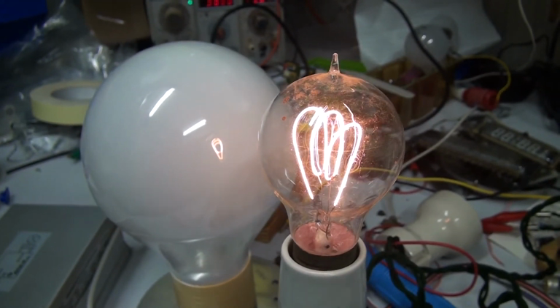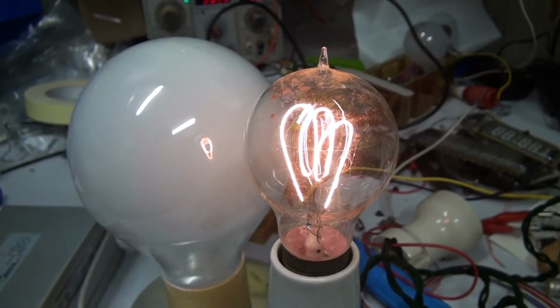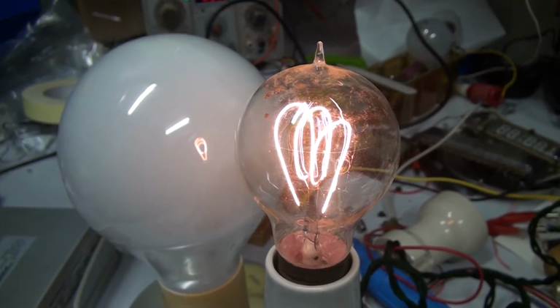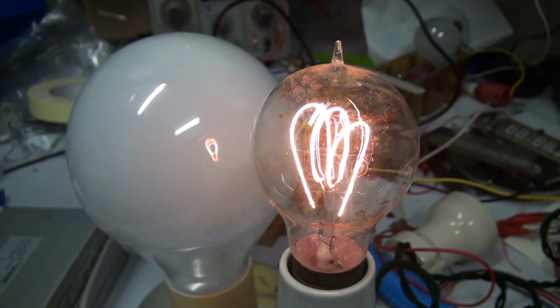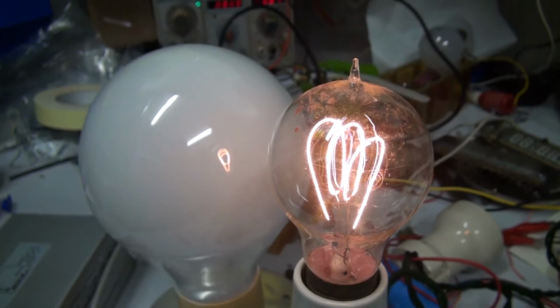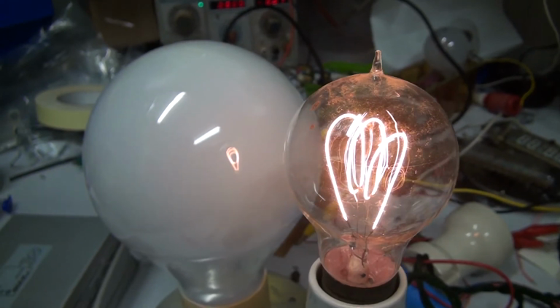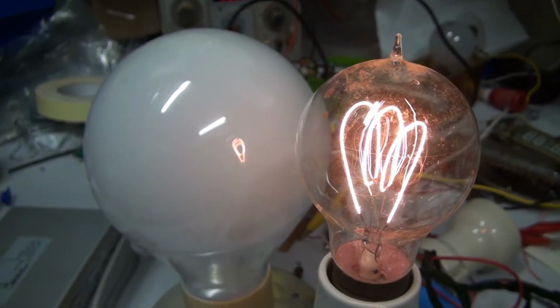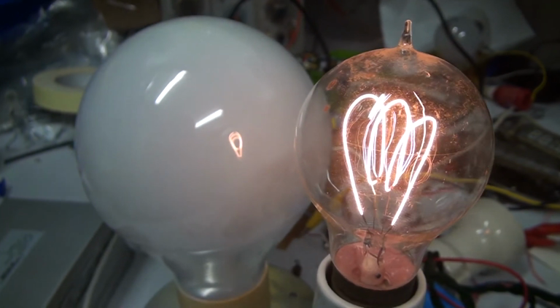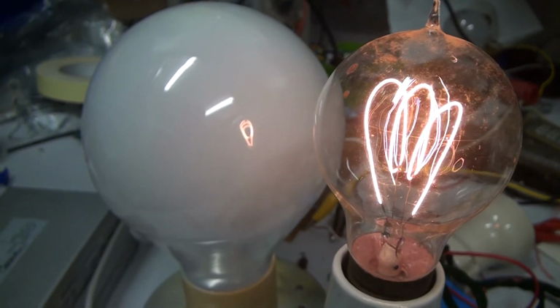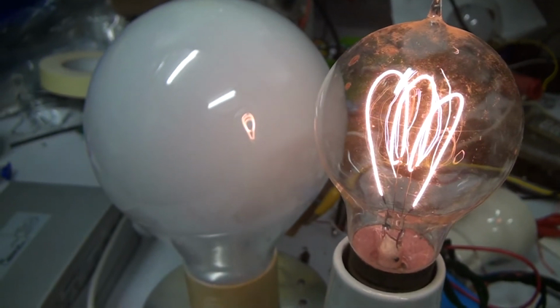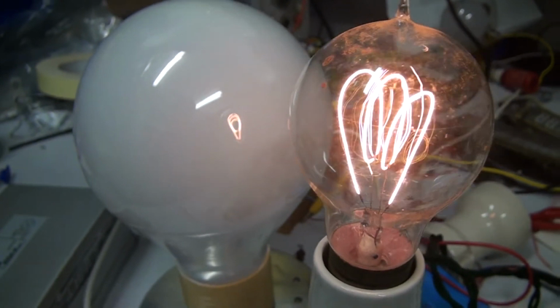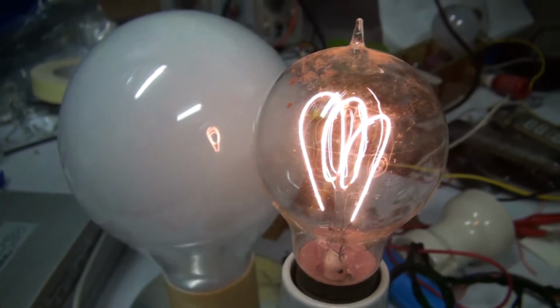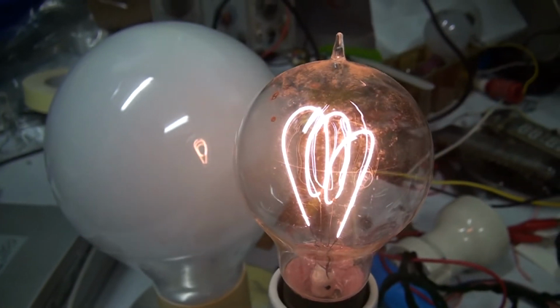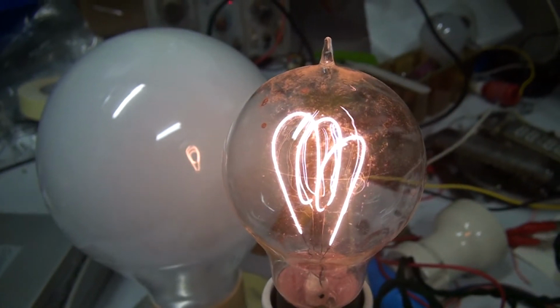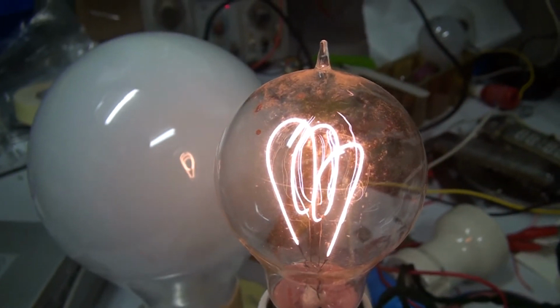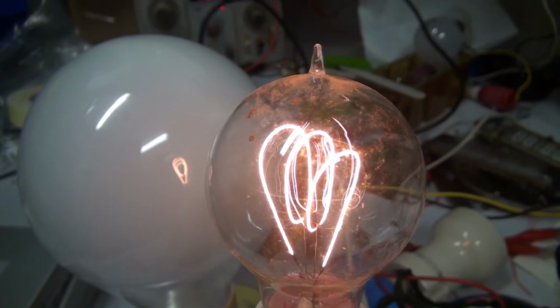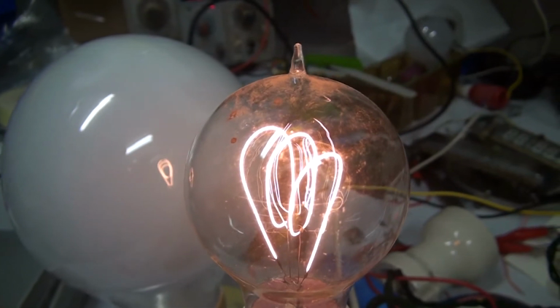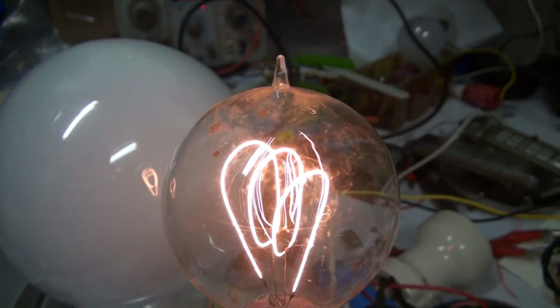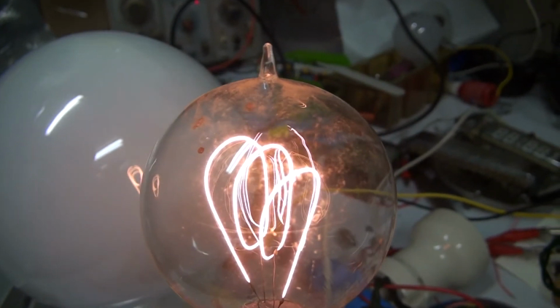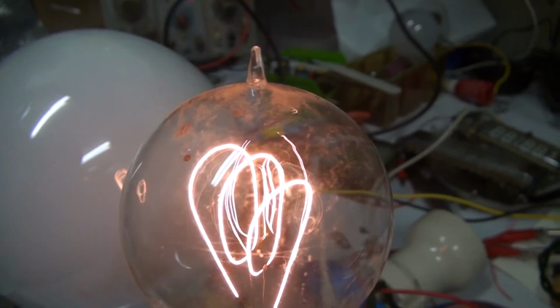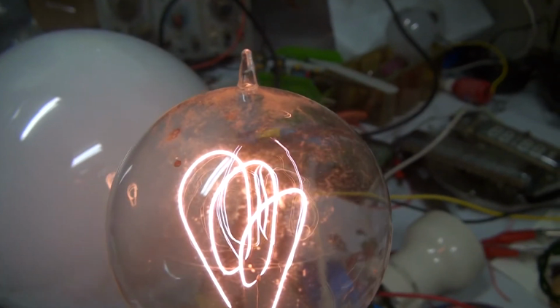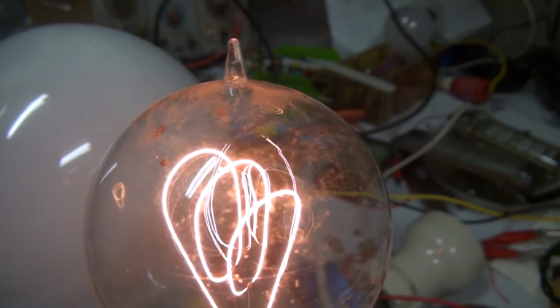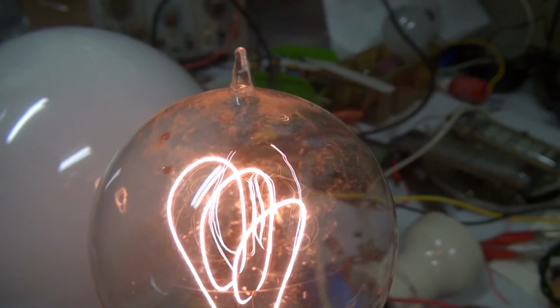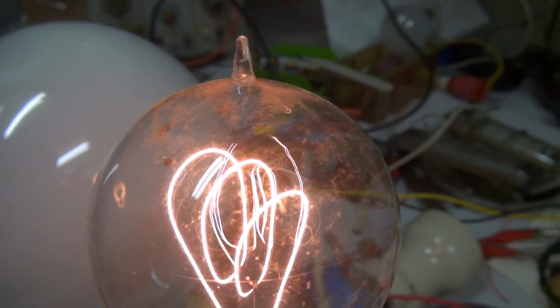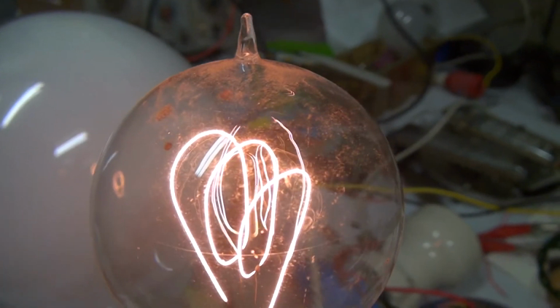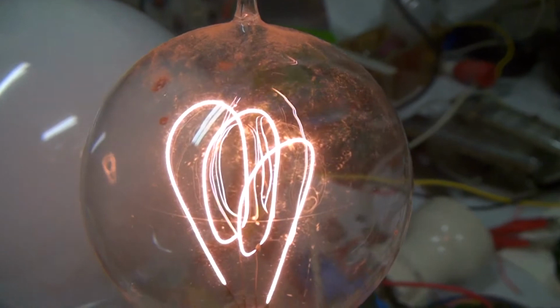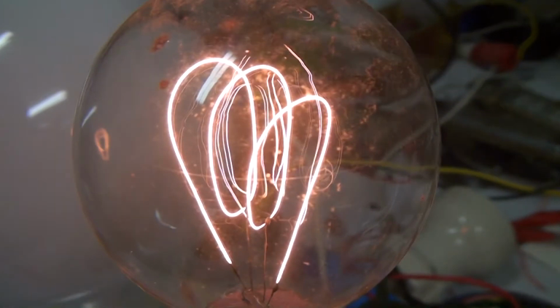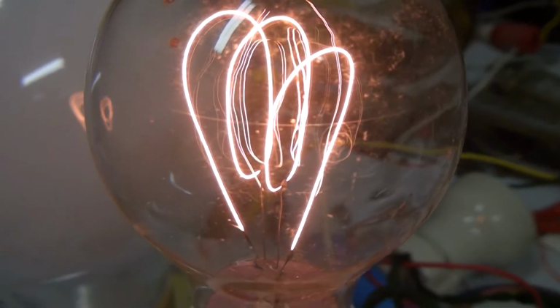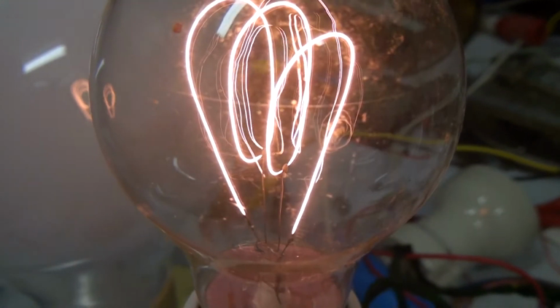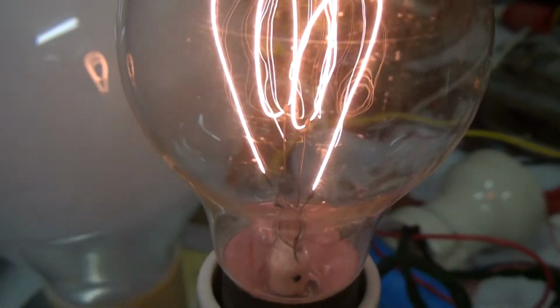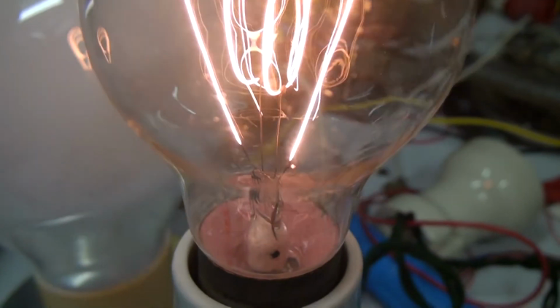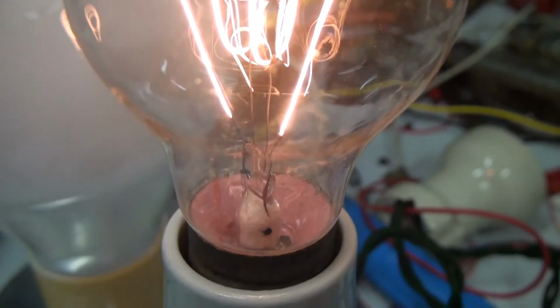G'day again viewers. Just thought I'd like to show you another induction light bulb that I've got. I've got it here in comparison to the 100 year old carbon filament bulb I've got sitting here. Have another look at this thing.